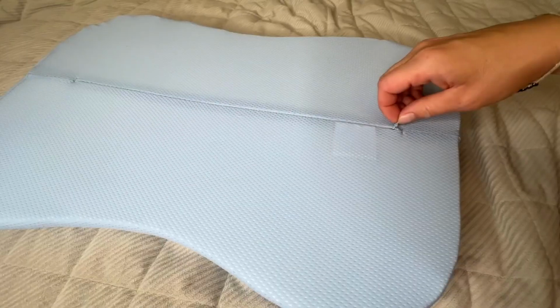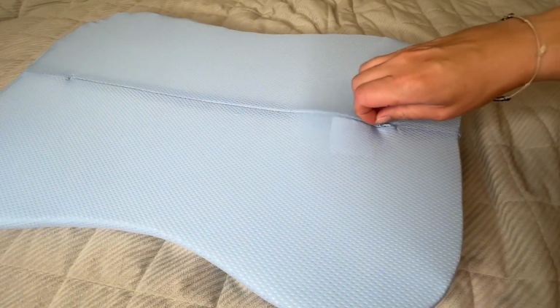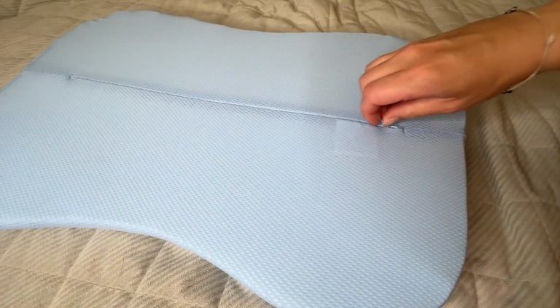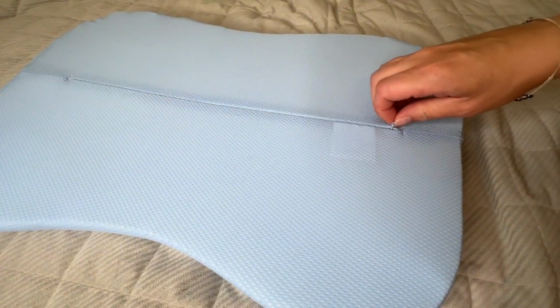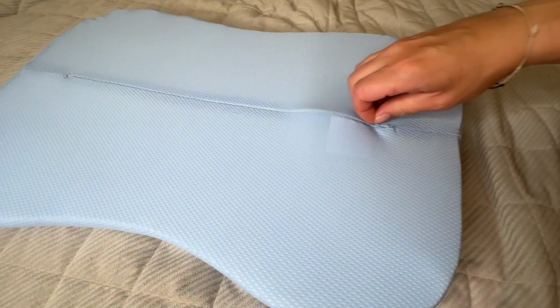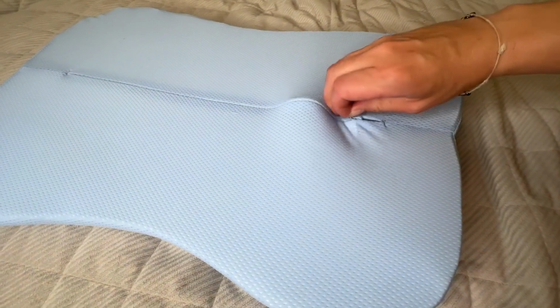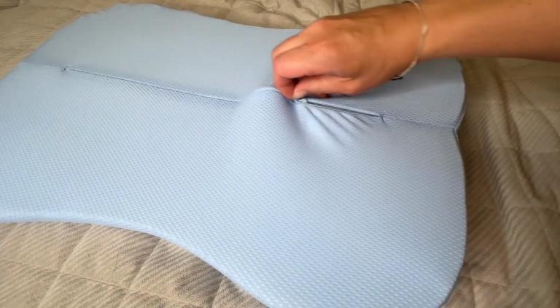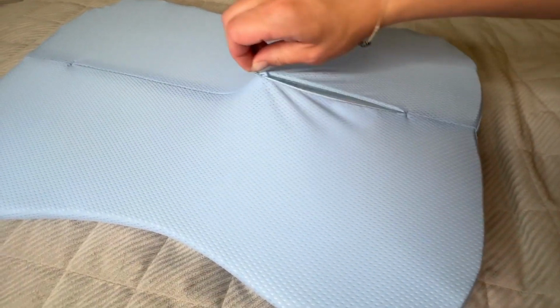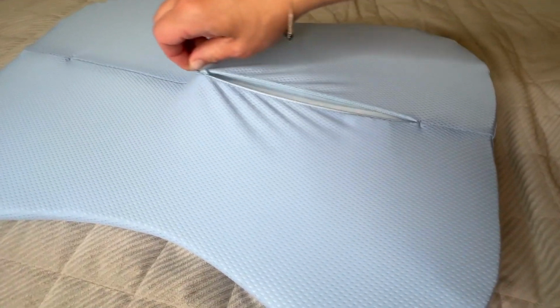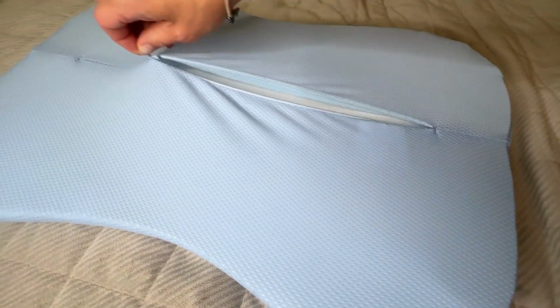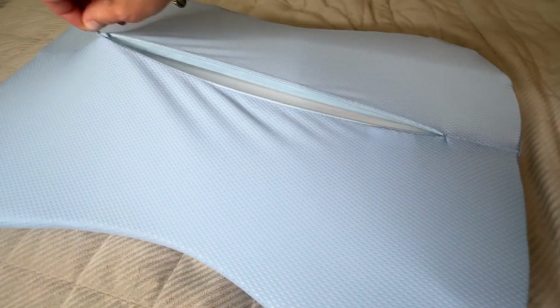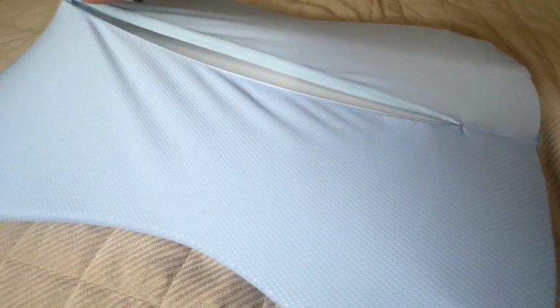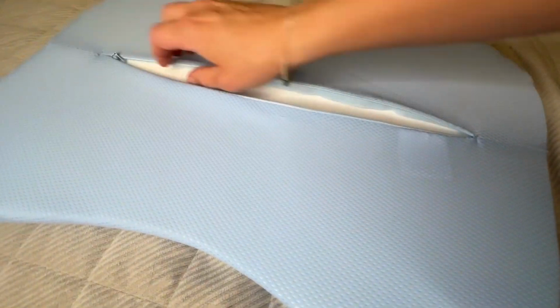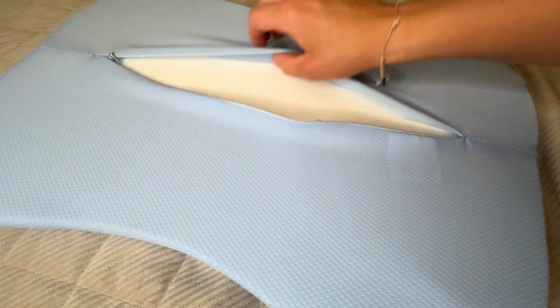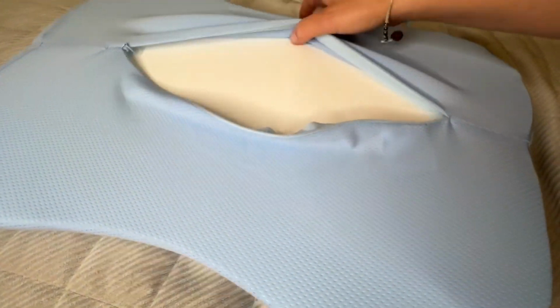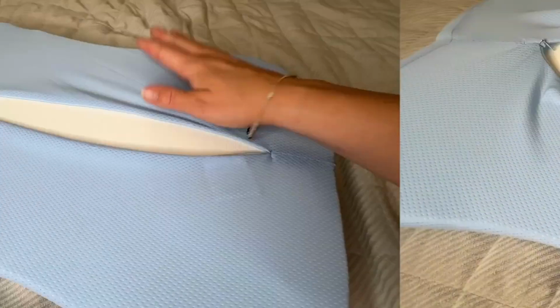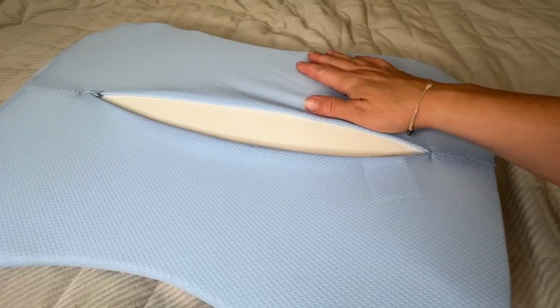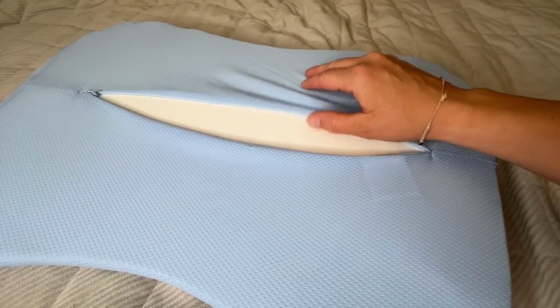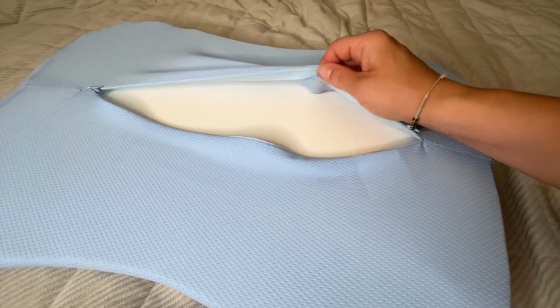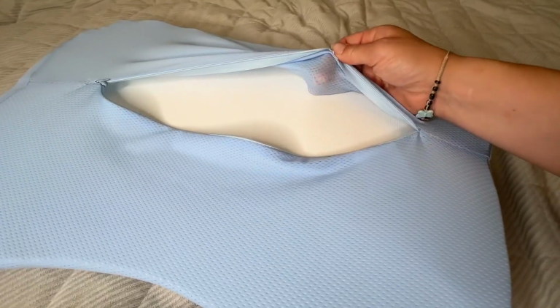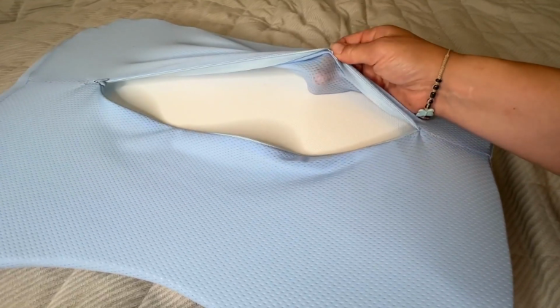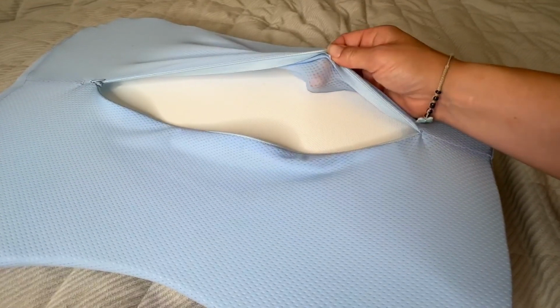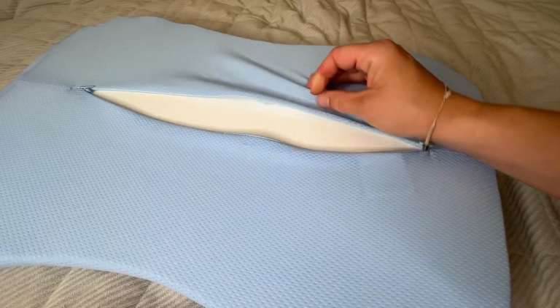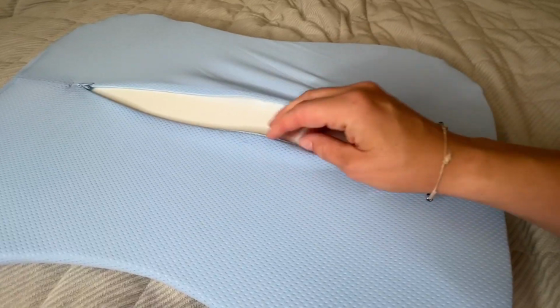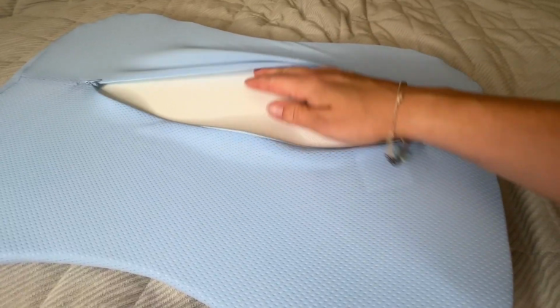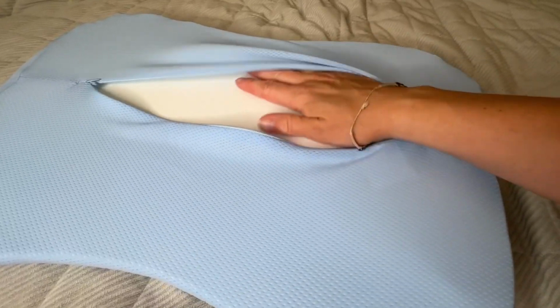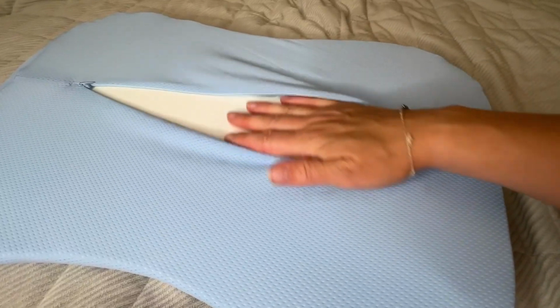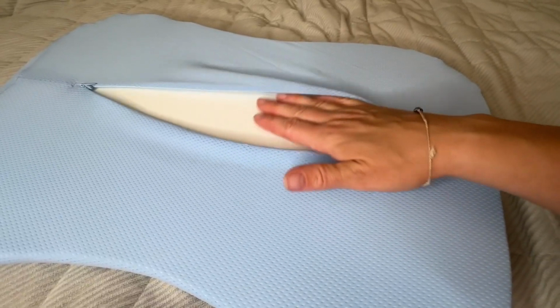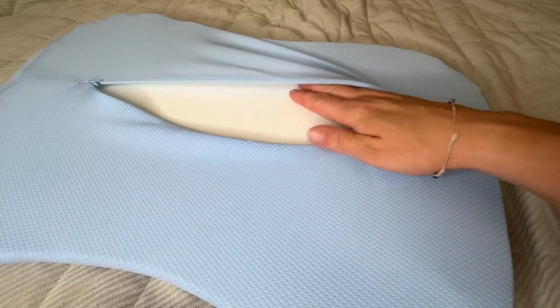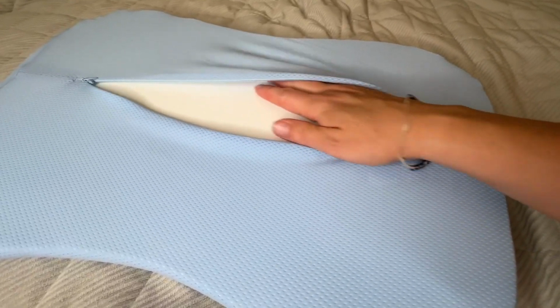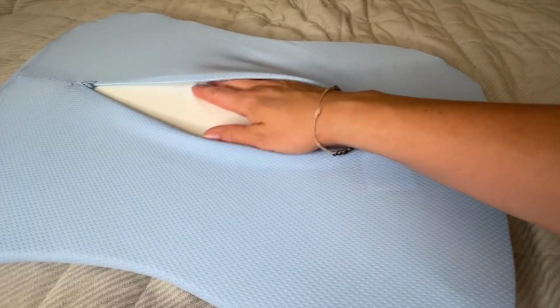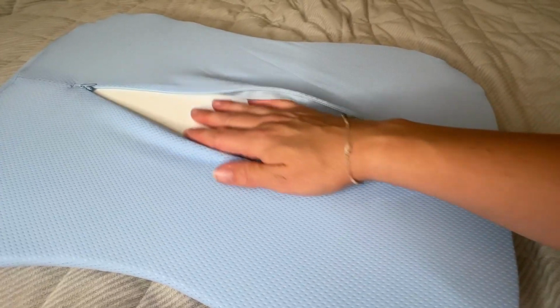You can easily clean this by taking it apart and washing it. You can wash this part here in the washing machine, and then this part is going to be nice and safe.